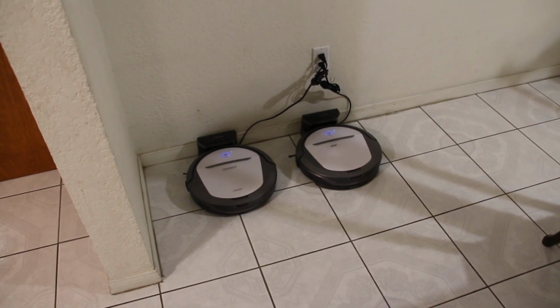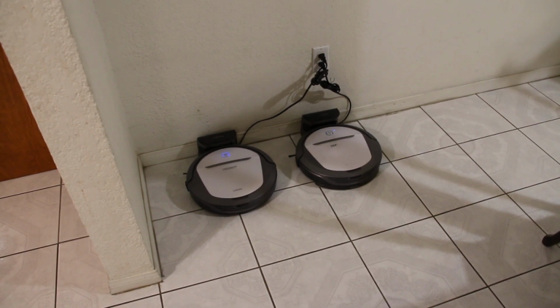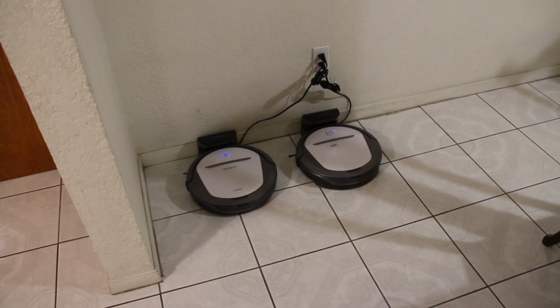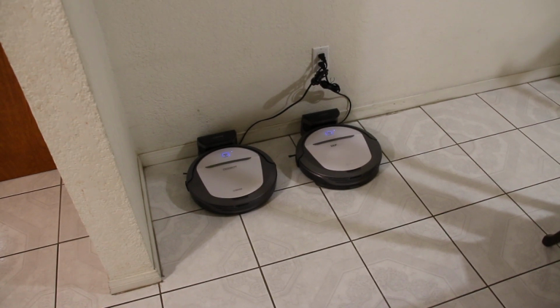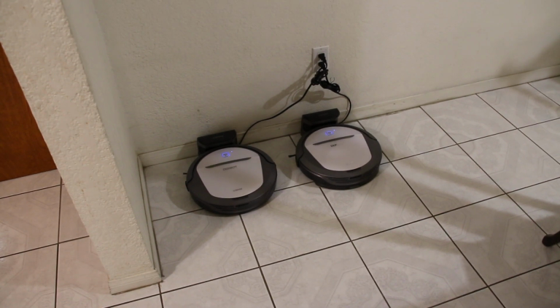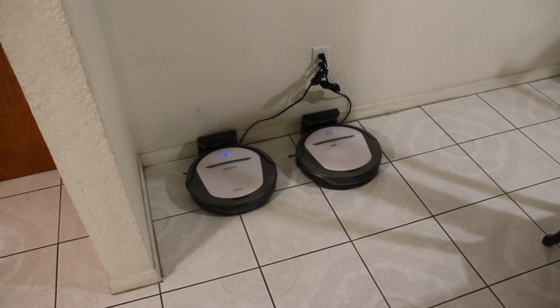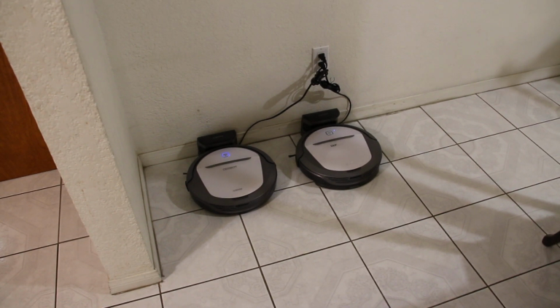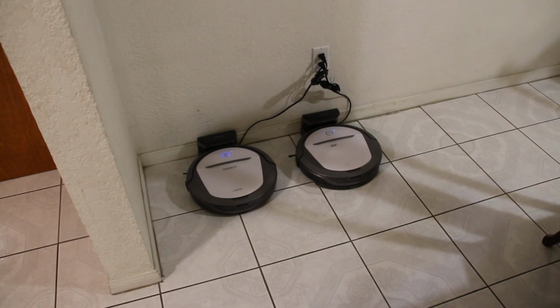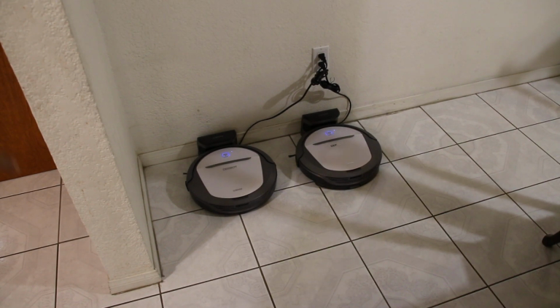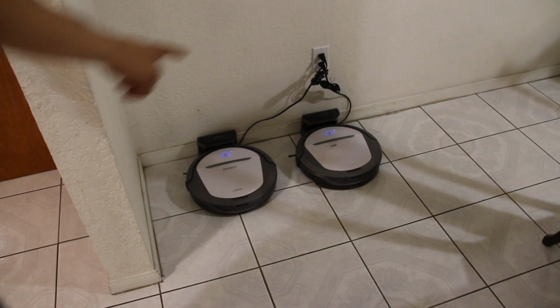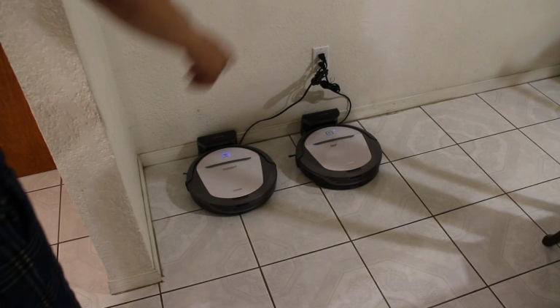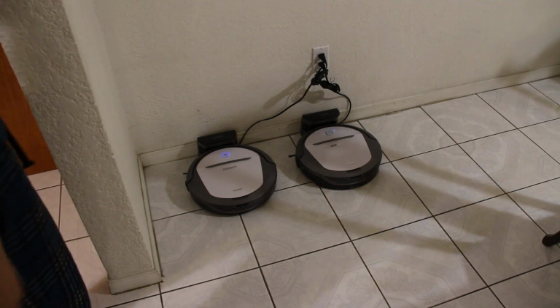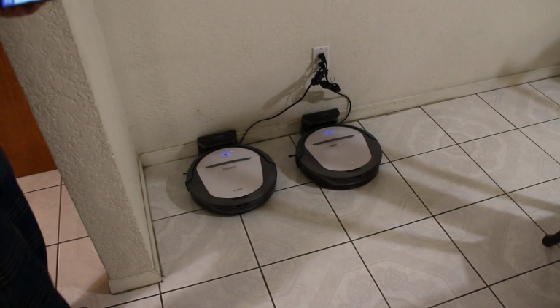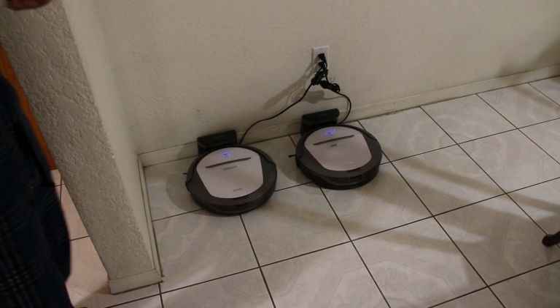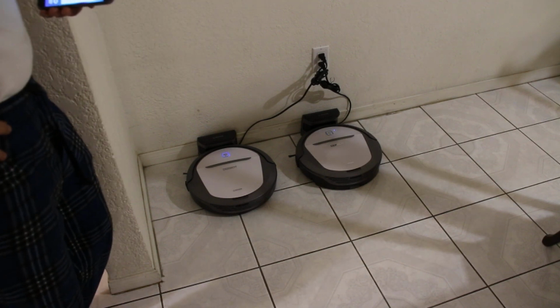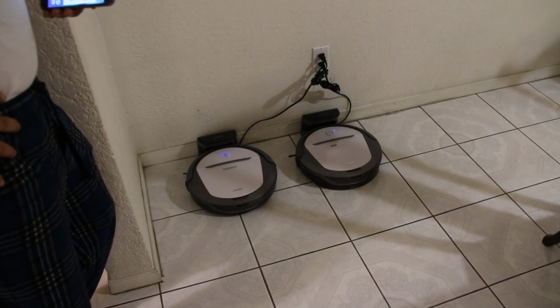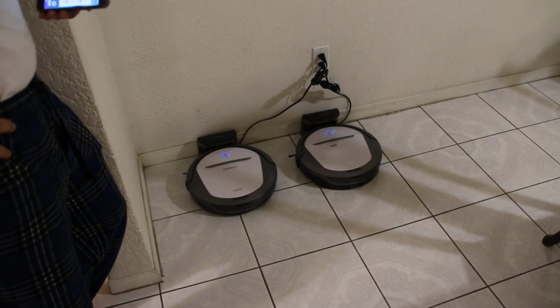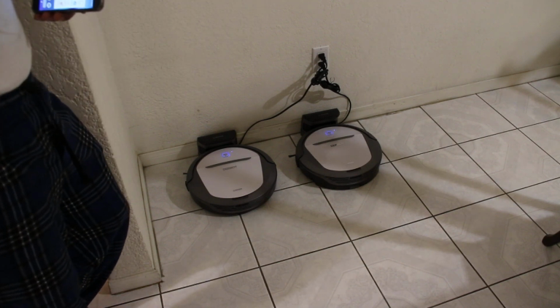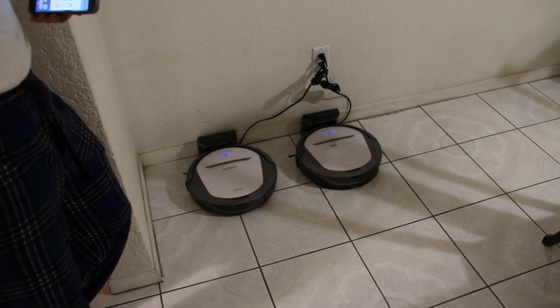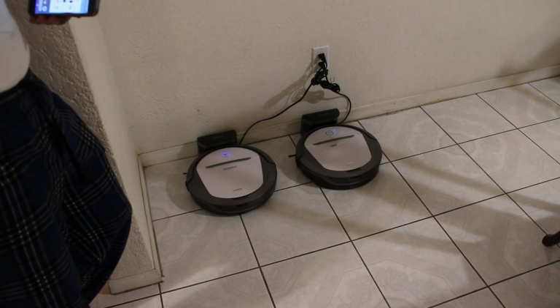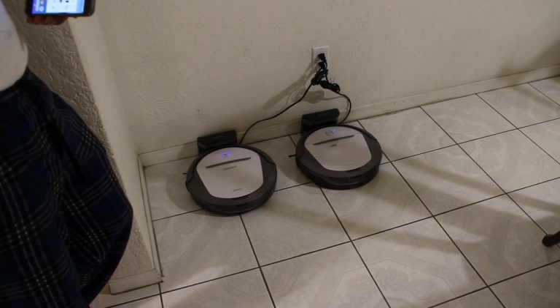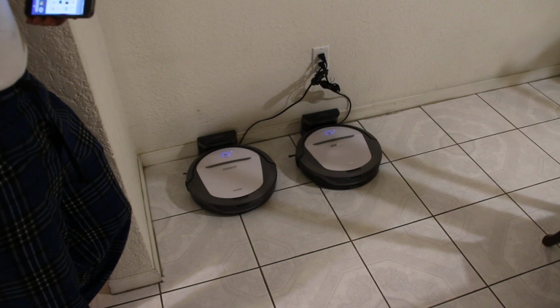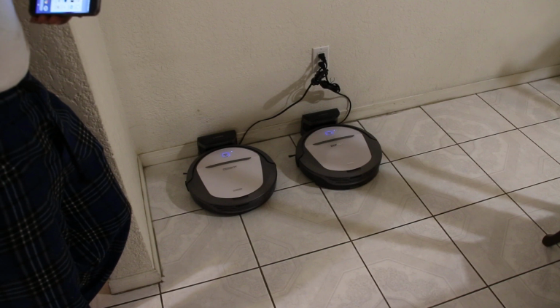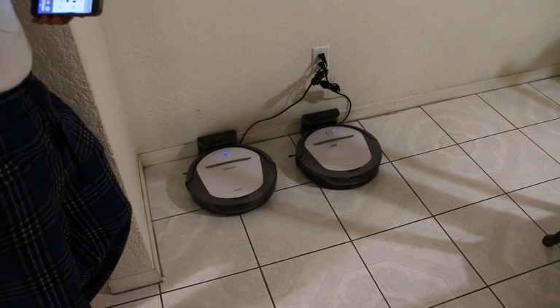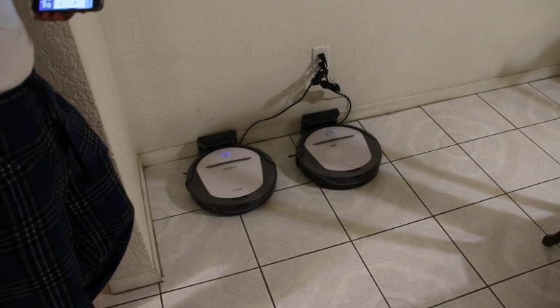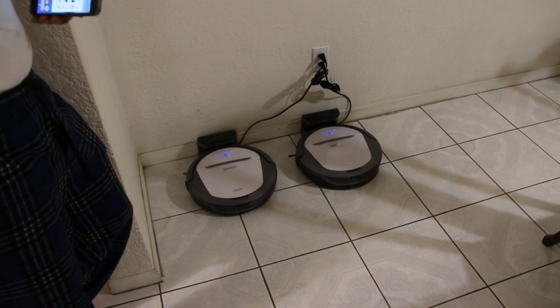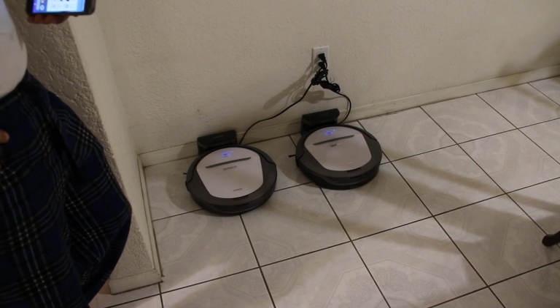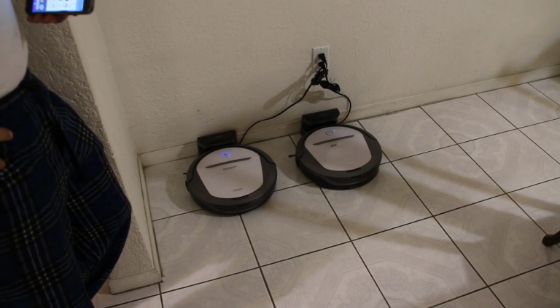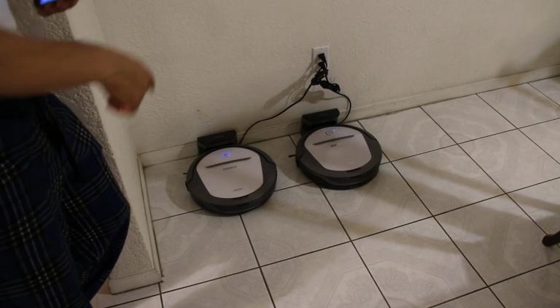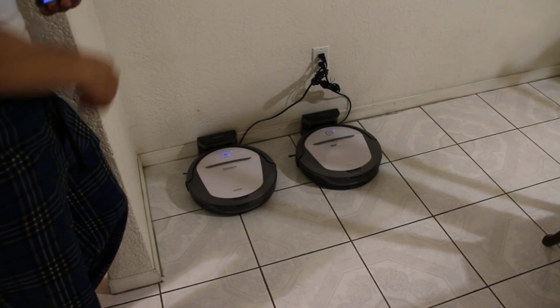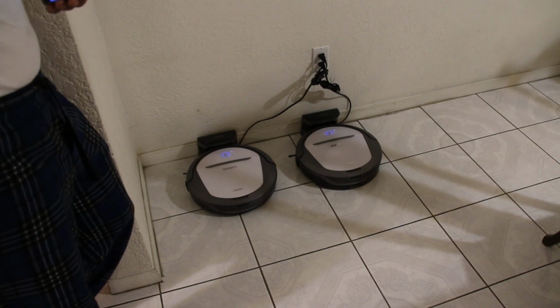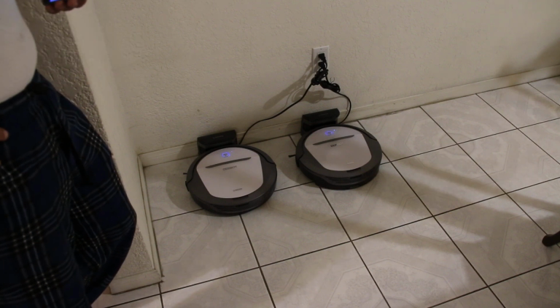That's my setup here. That's my older D-Va M80 Pro — that machine. This is a new D-Va M80 Pro.